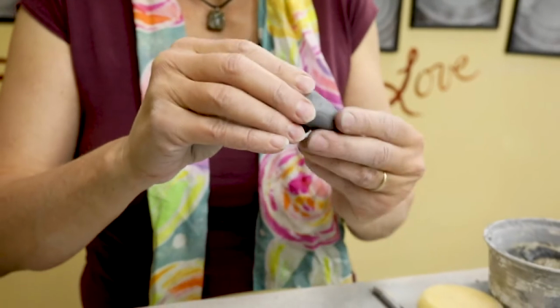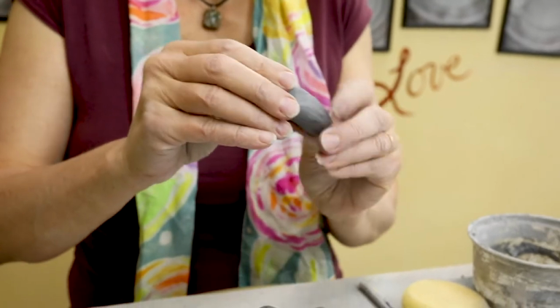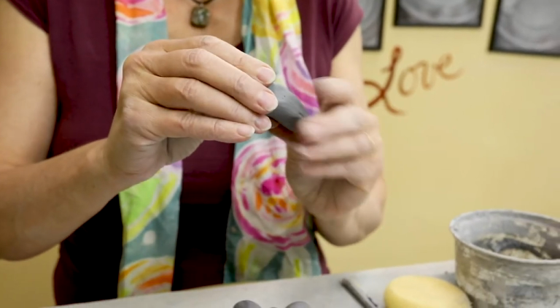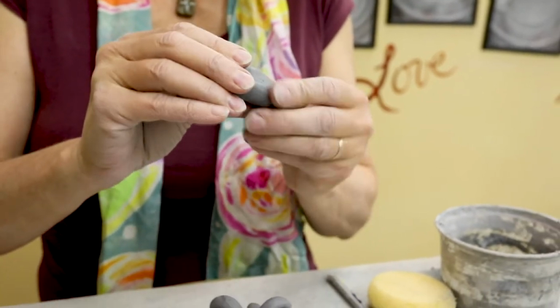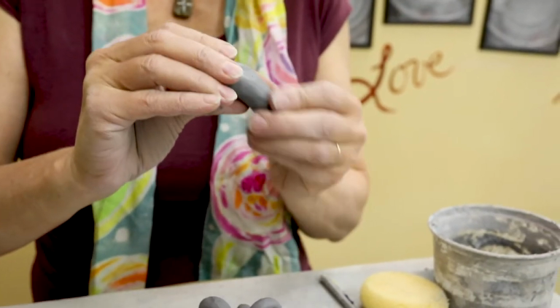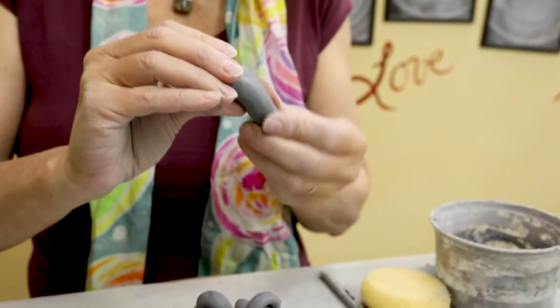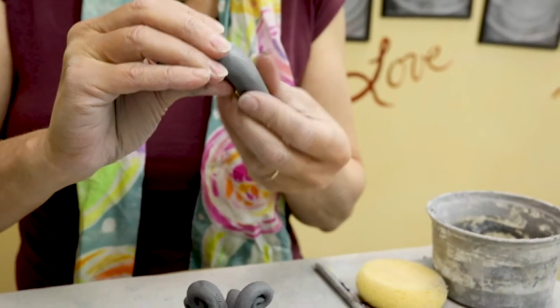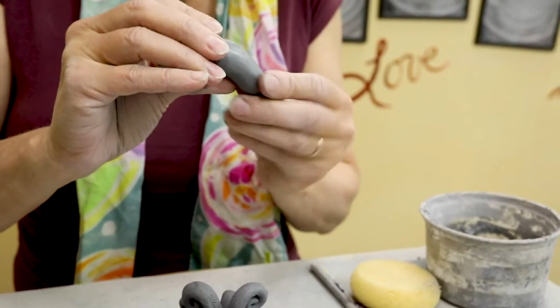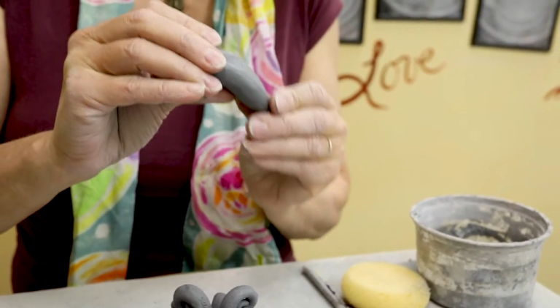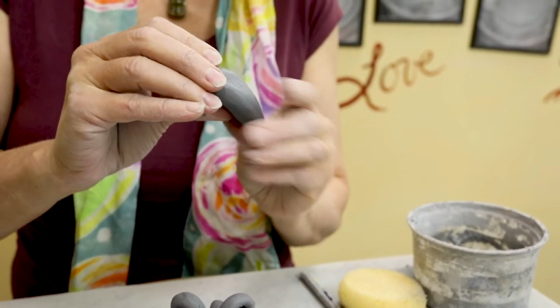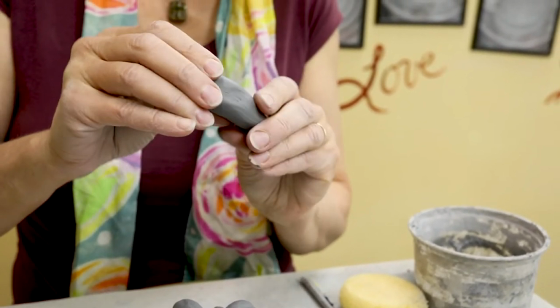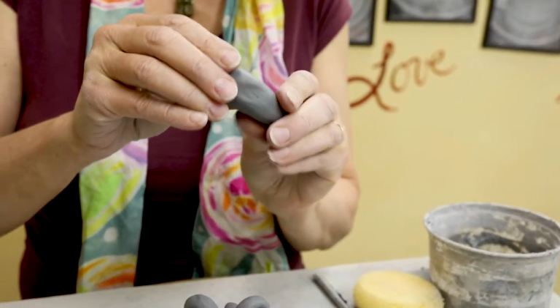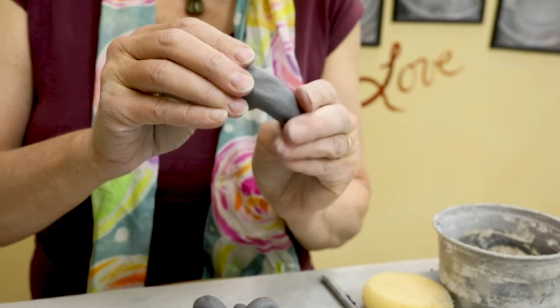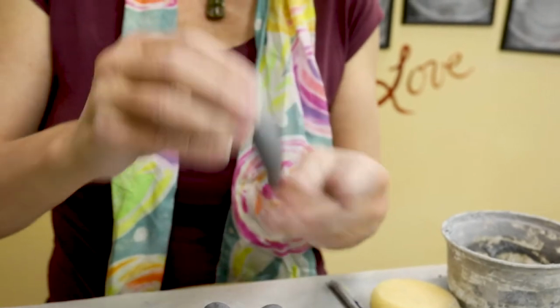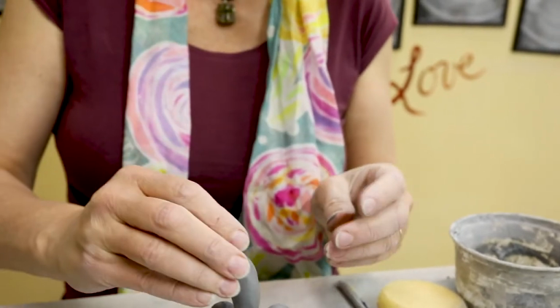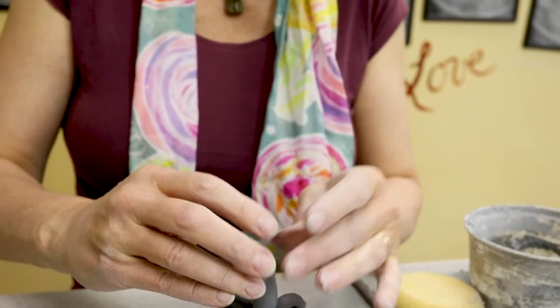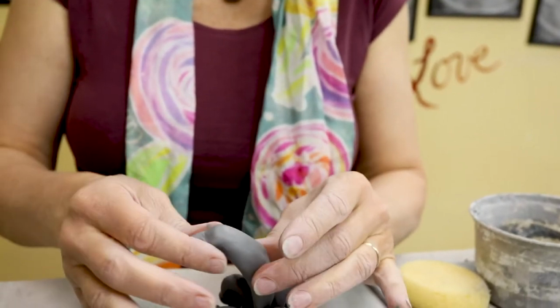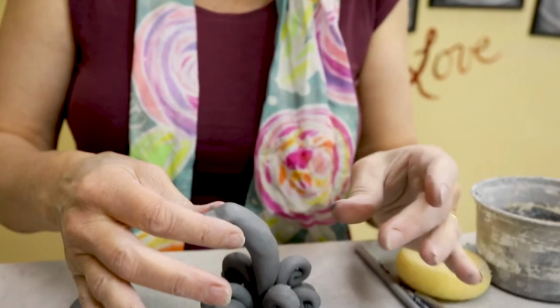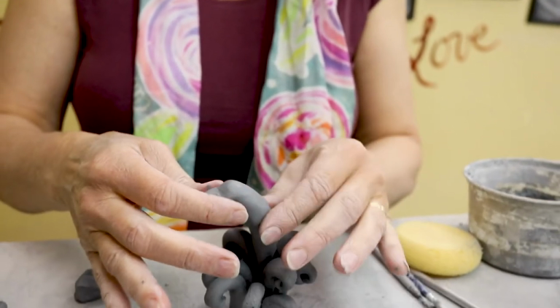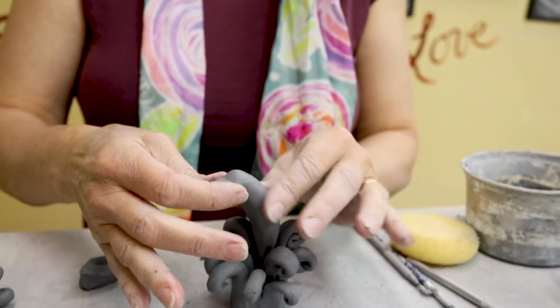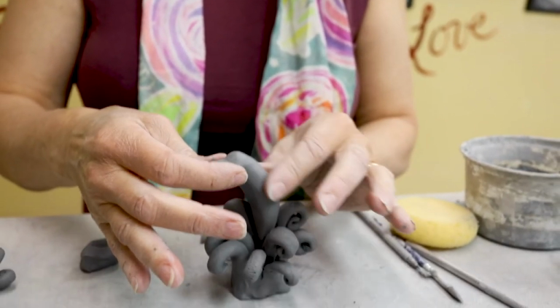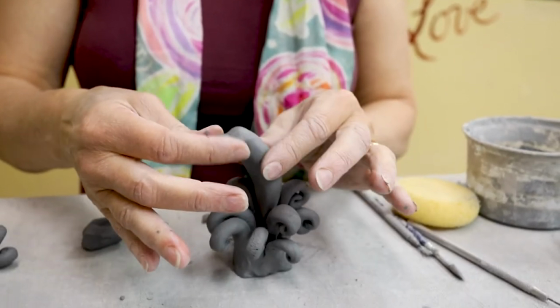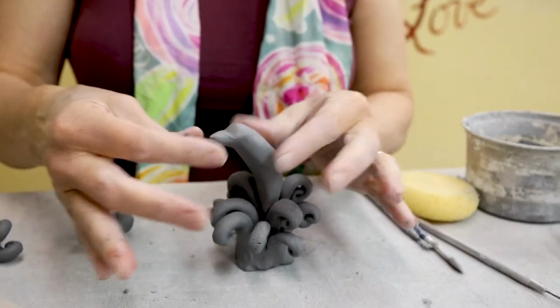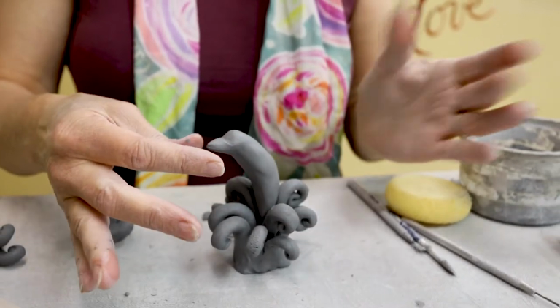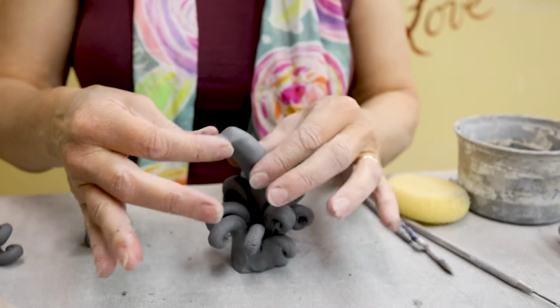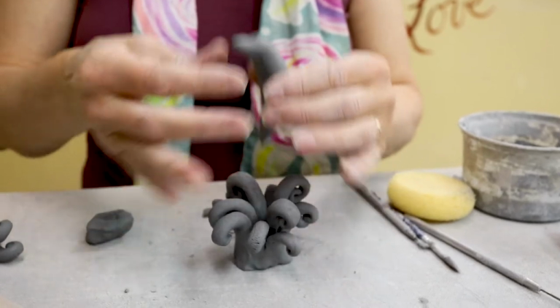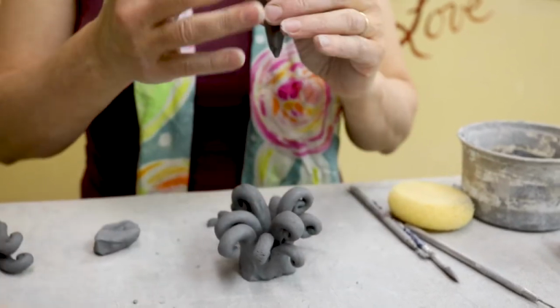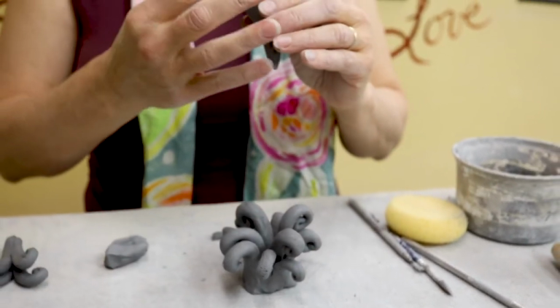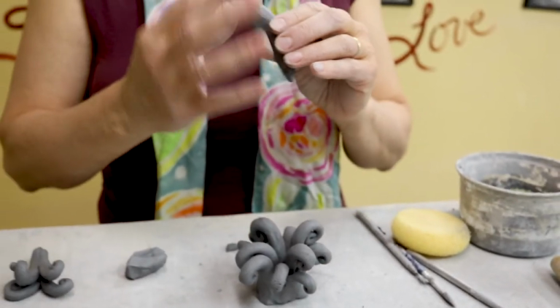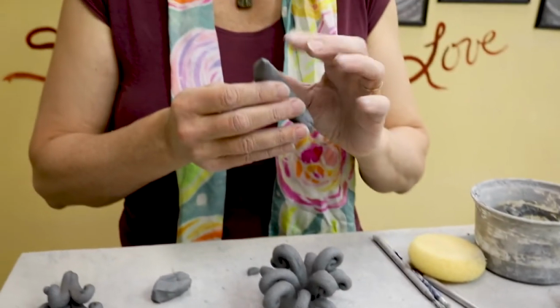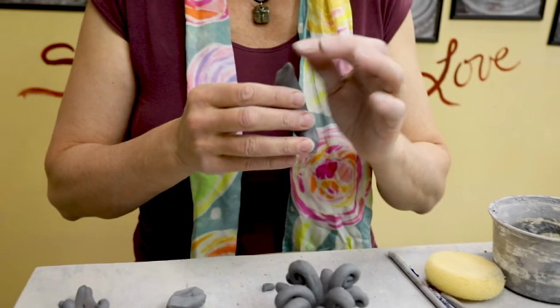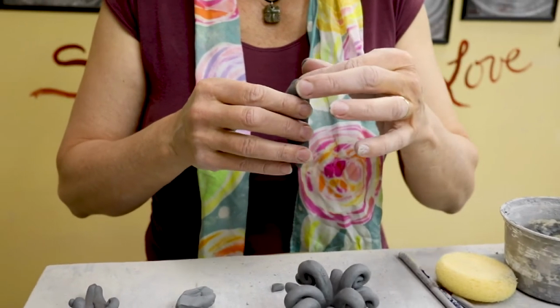Now elongate this, and we're not really going to focus on a tail because it's going to be emerging from a bouquet of splashes, so it'd be silly to put a tail on only to hide it in the water.